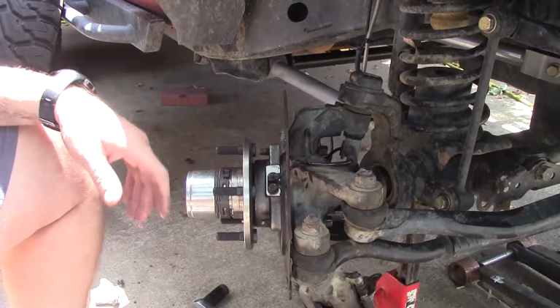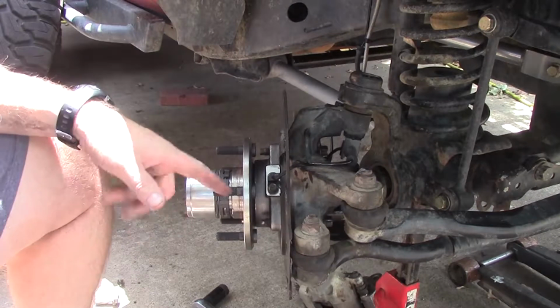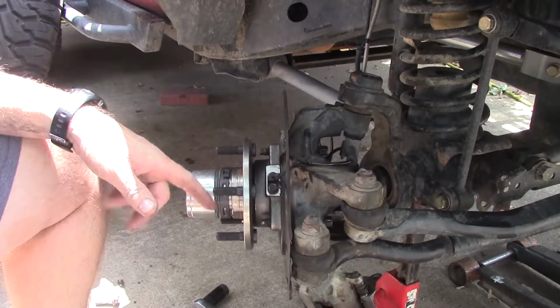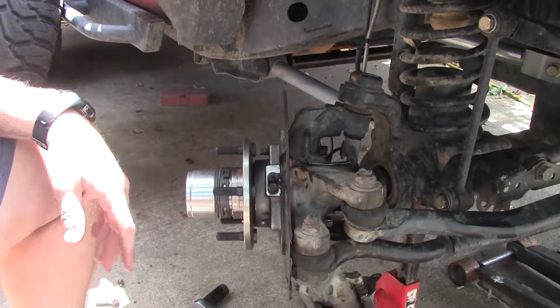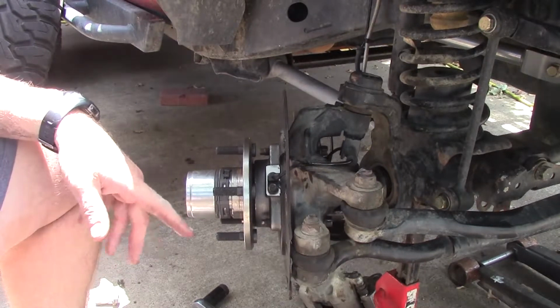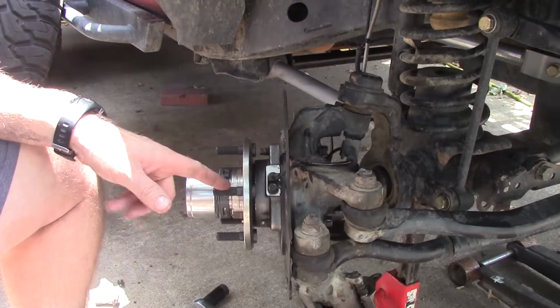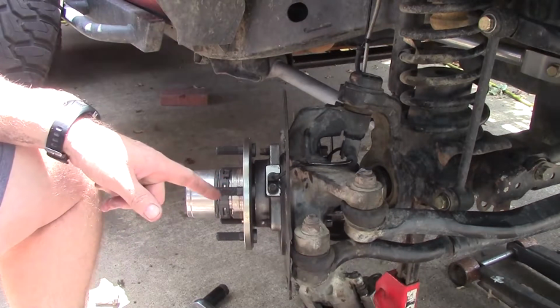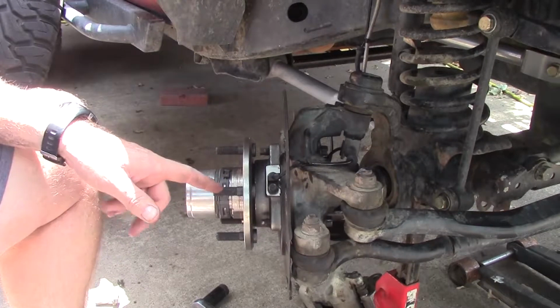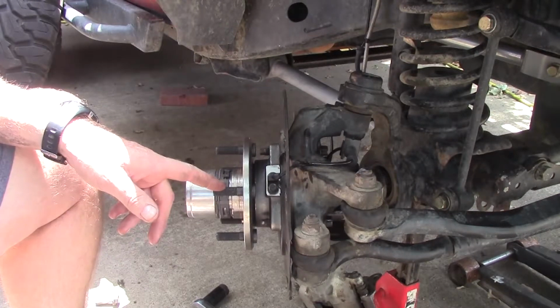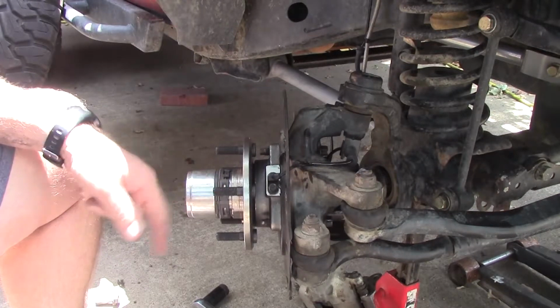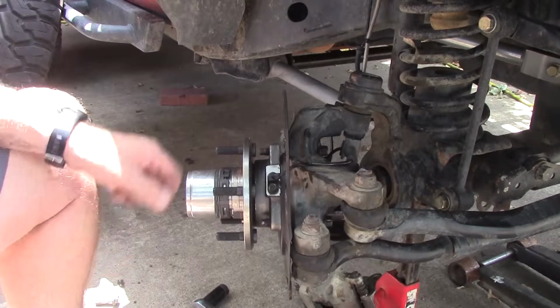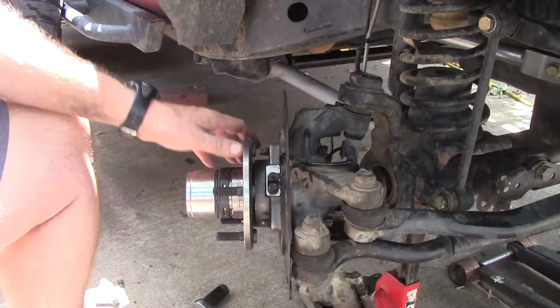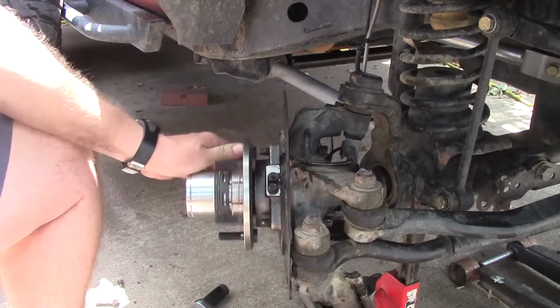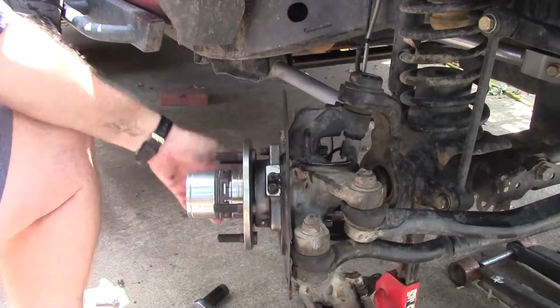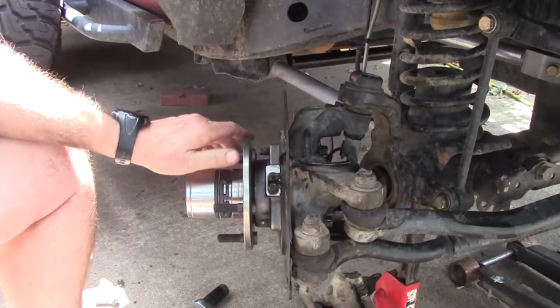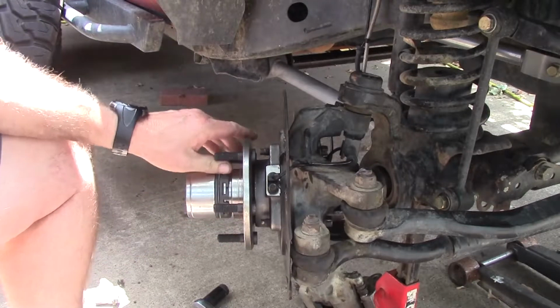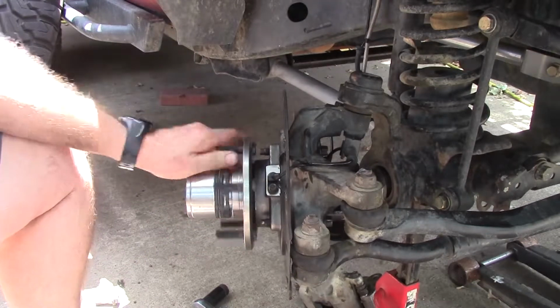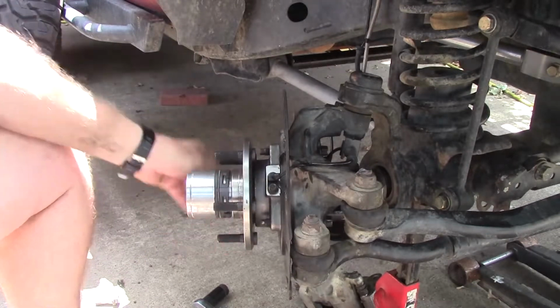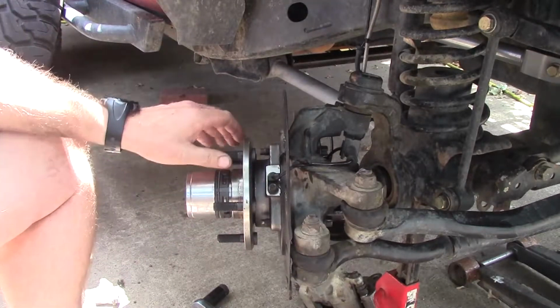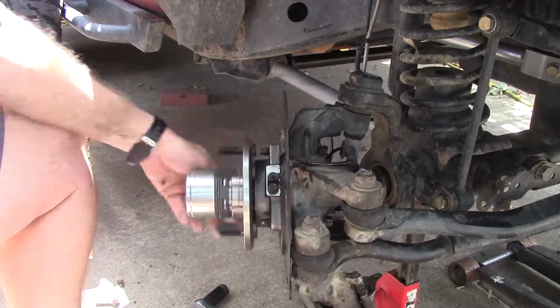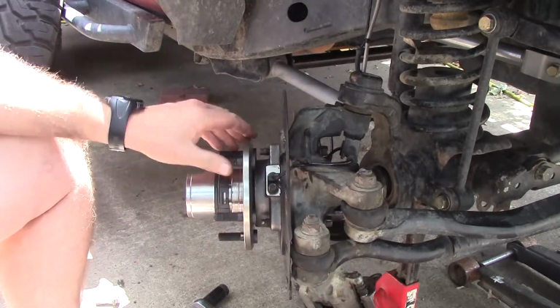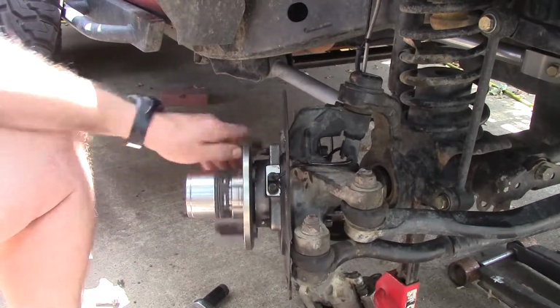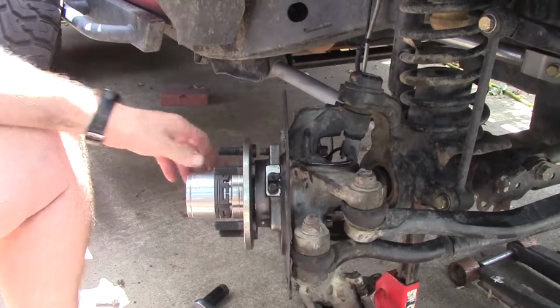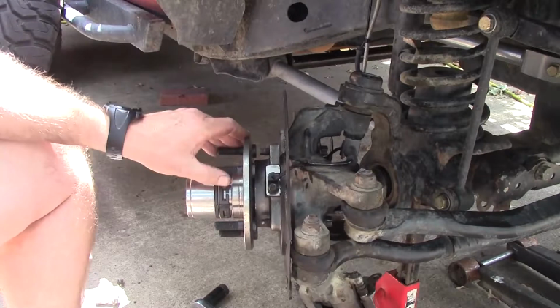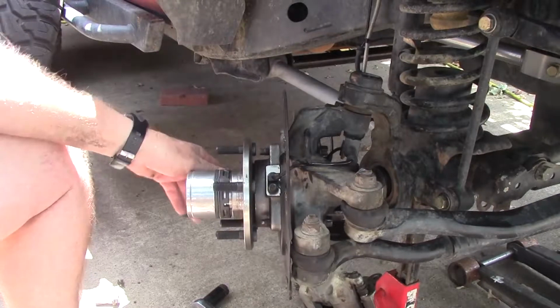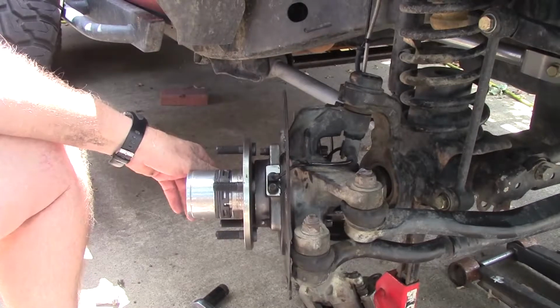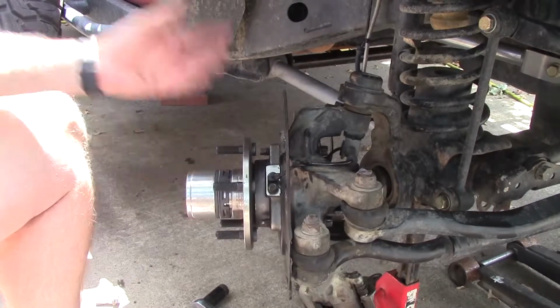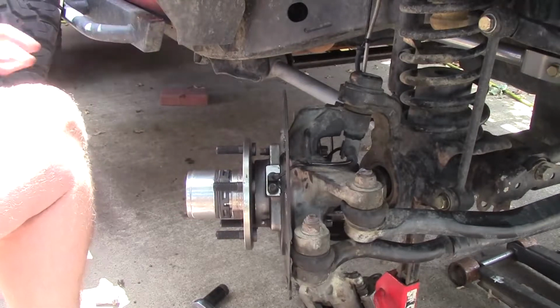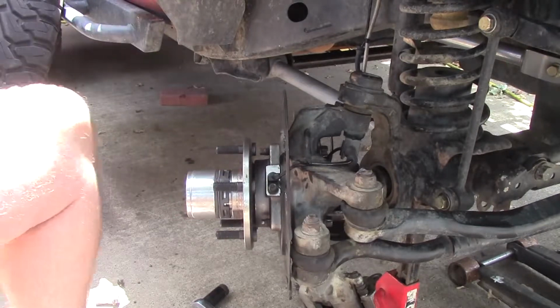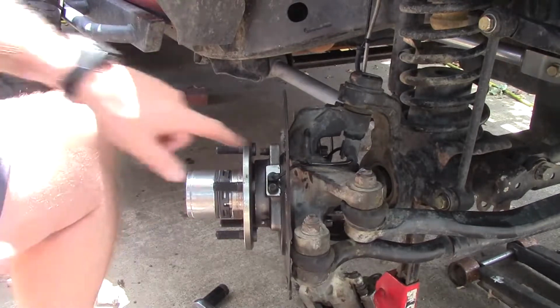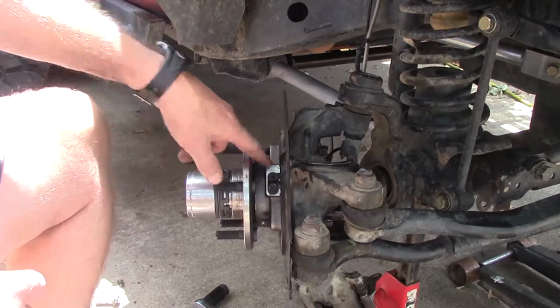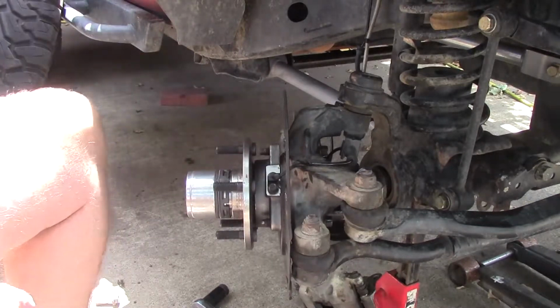Hey folks, it's Wayne over here at the Ram Man Inc. — don't forget the Inc. We've got these locking hubs on this Jeep. Friends down in the street, you see they're free spinning. Now let's talk about these Timken hubs.